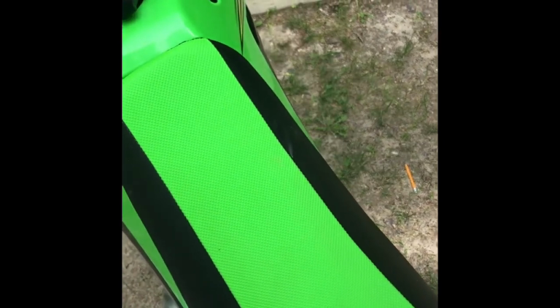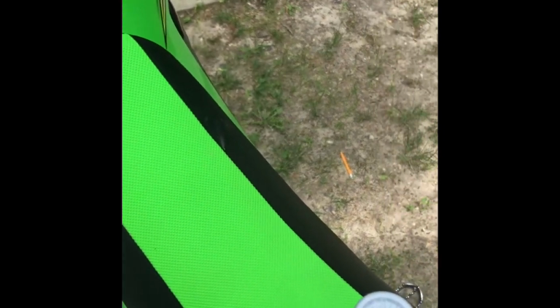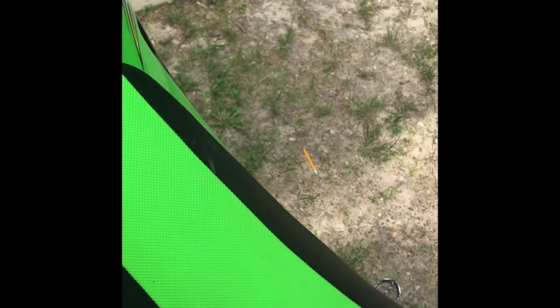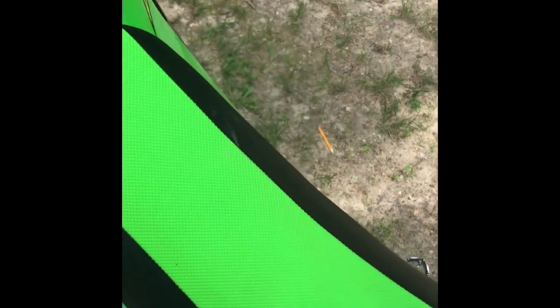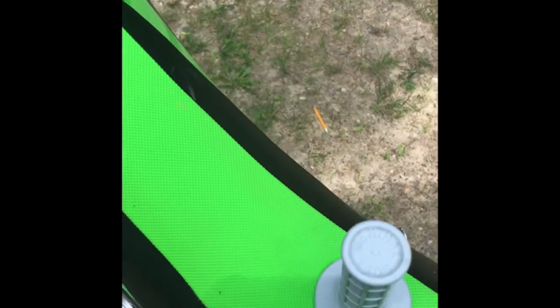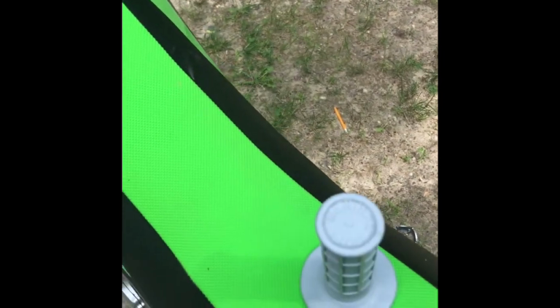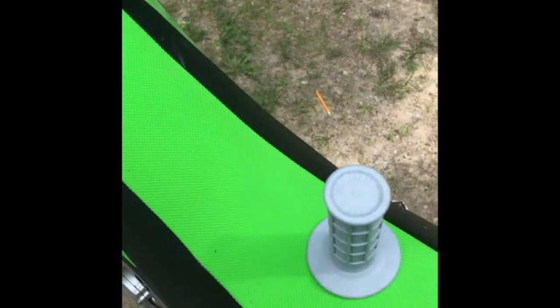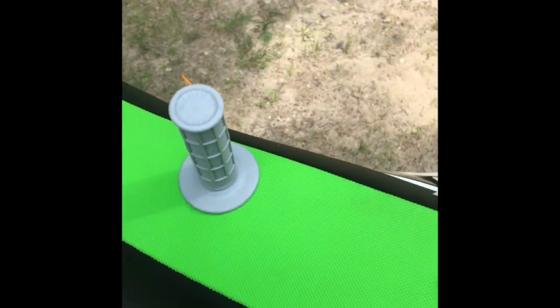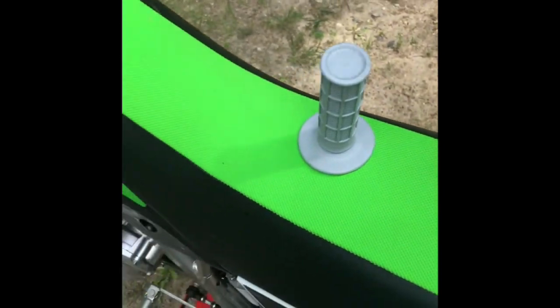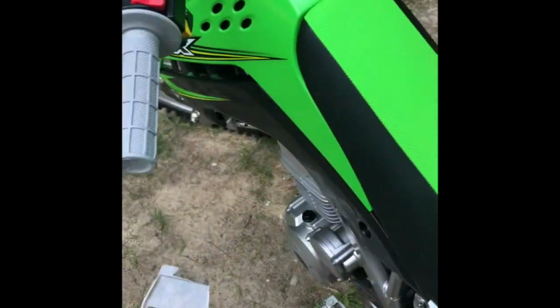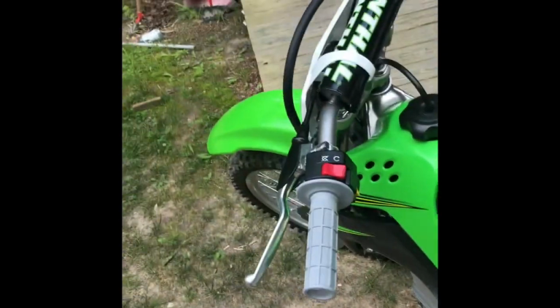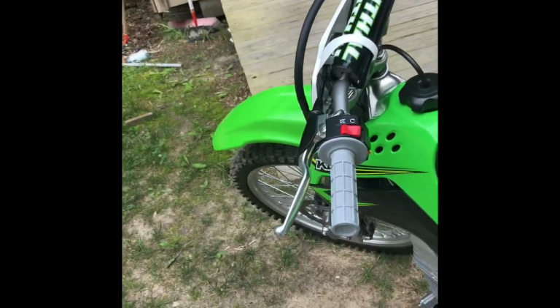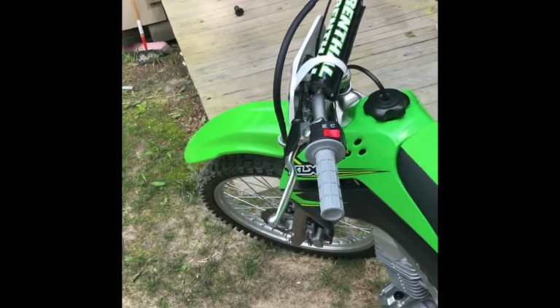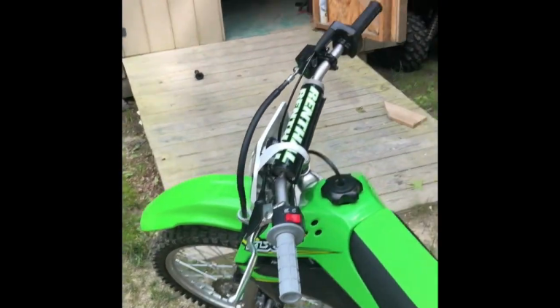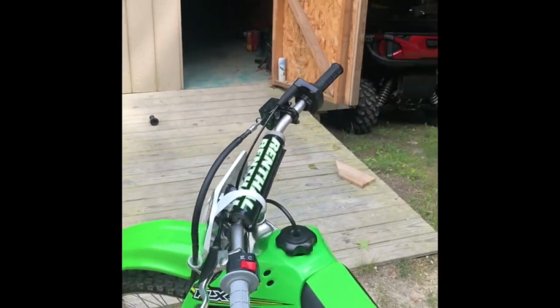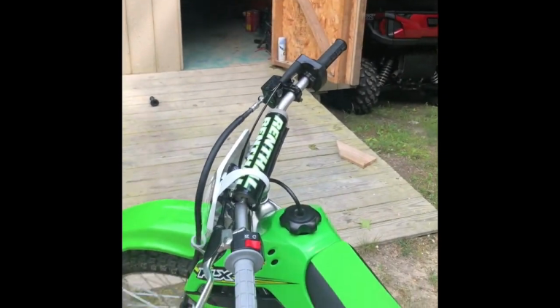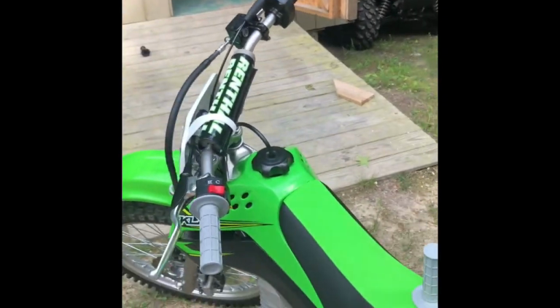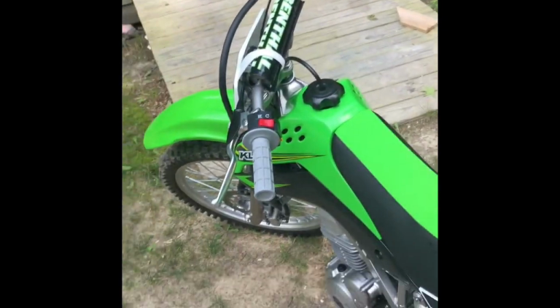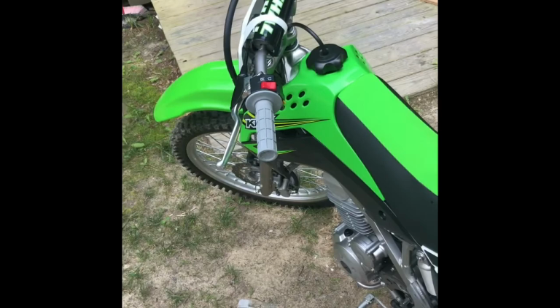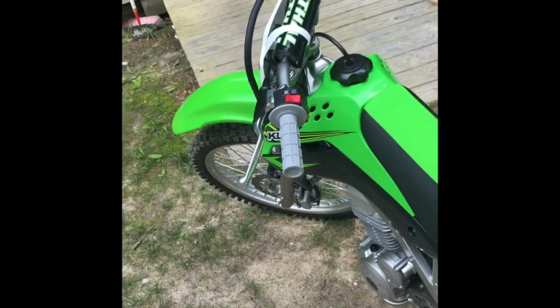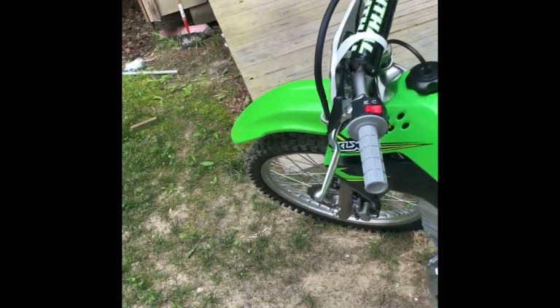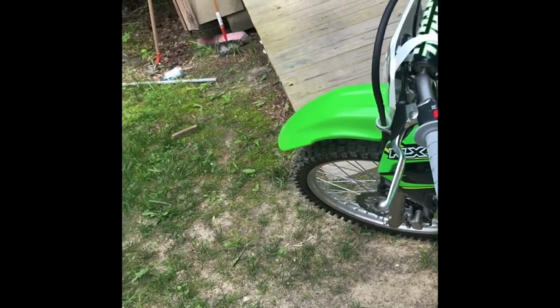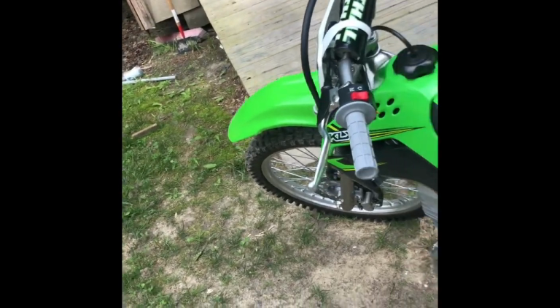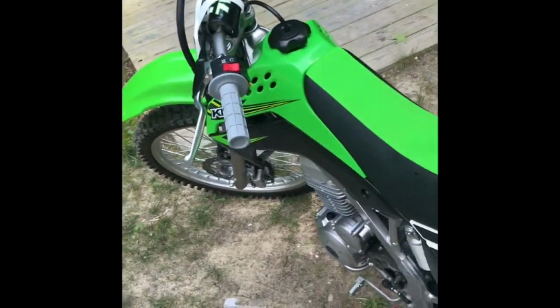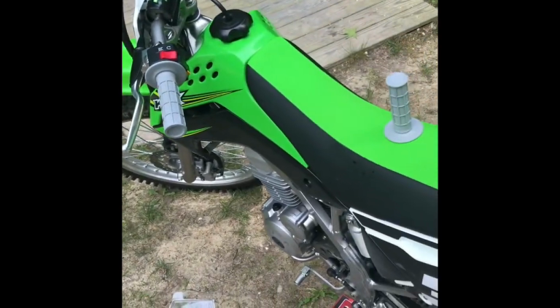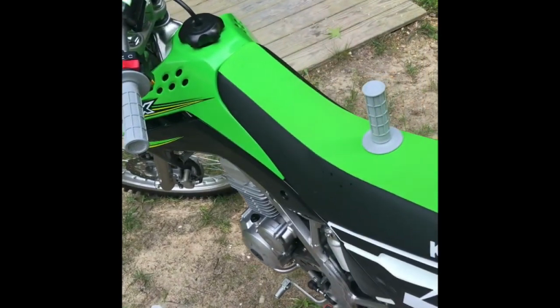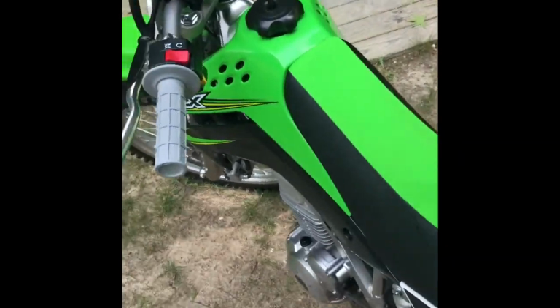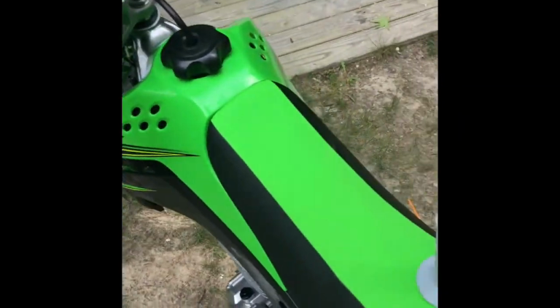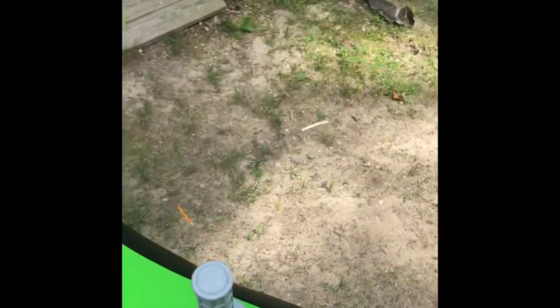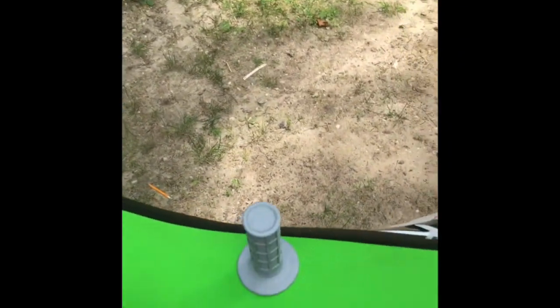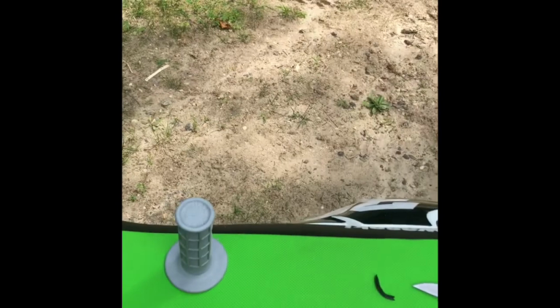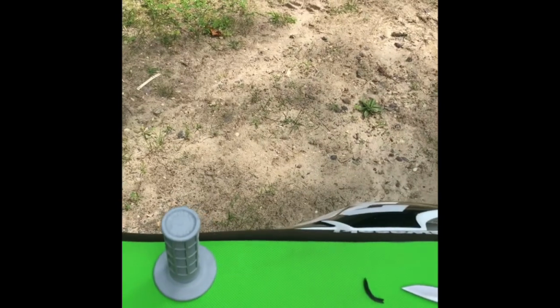I'm going to let this one sit, probably 15 to 20 minutes, then get that other side on. I'll probably ride it for a little bit and see how they feel. They've got to be better than the stock ones.